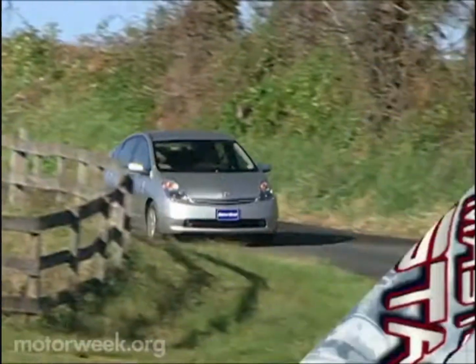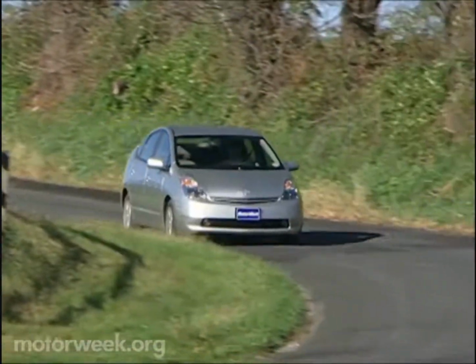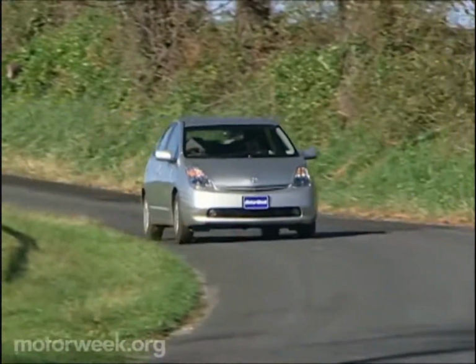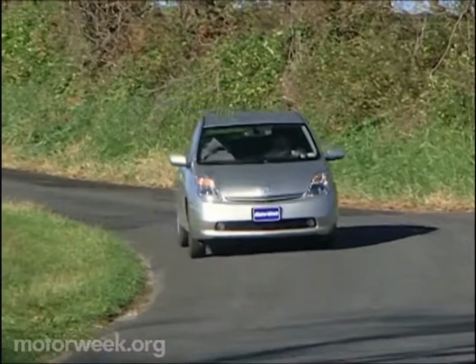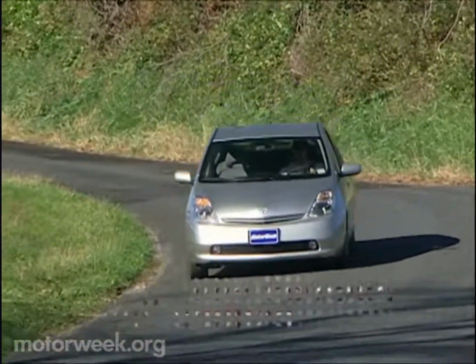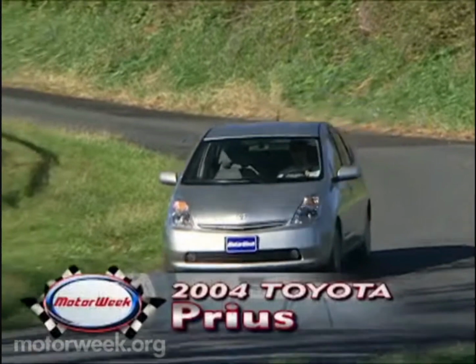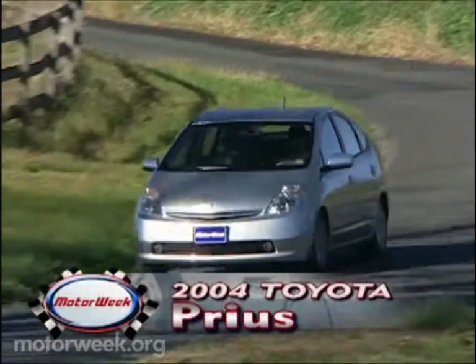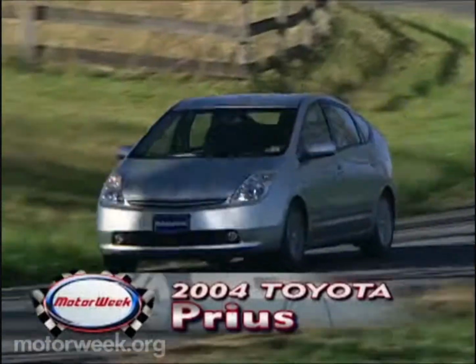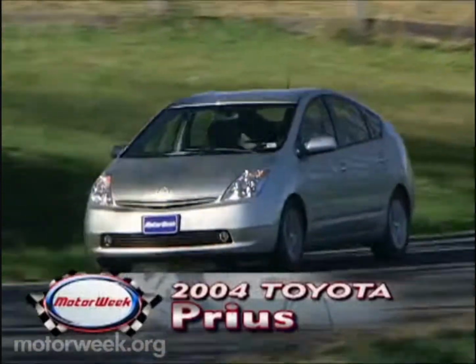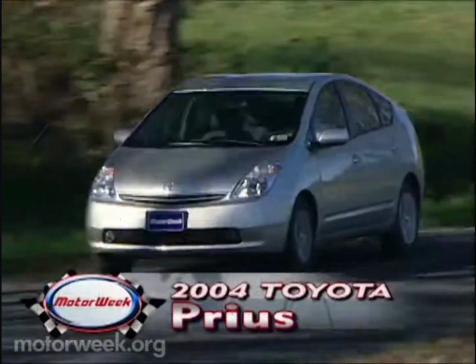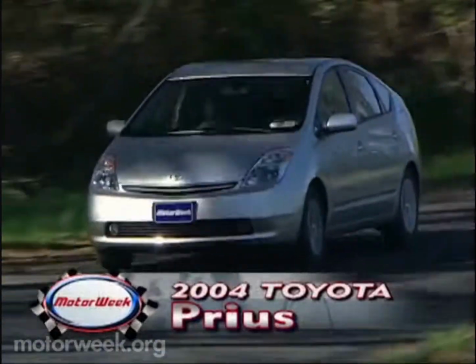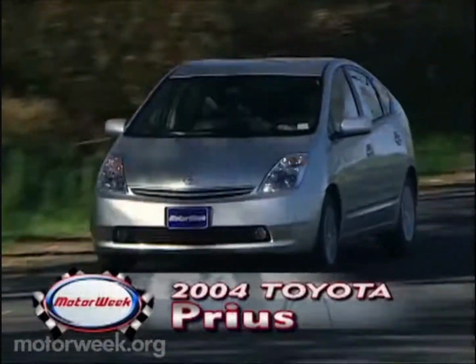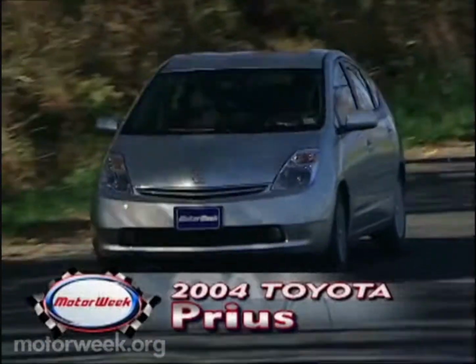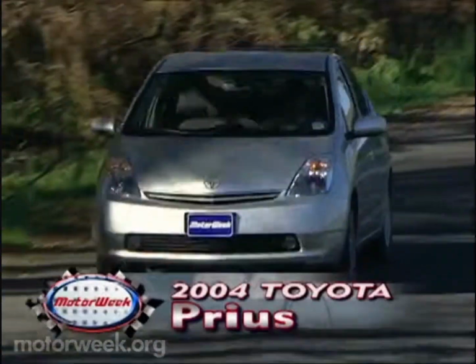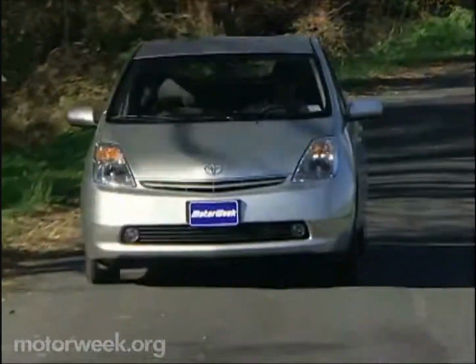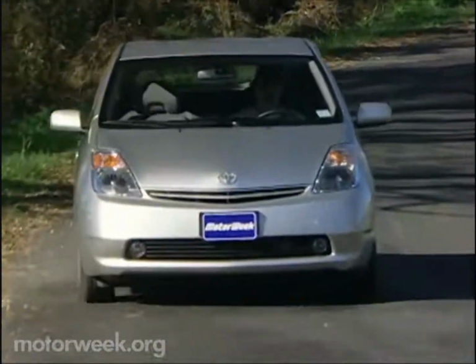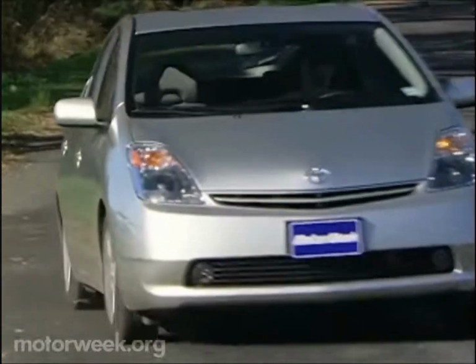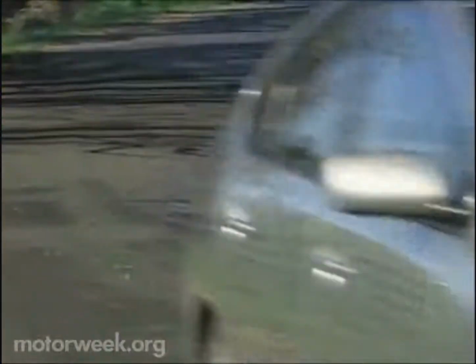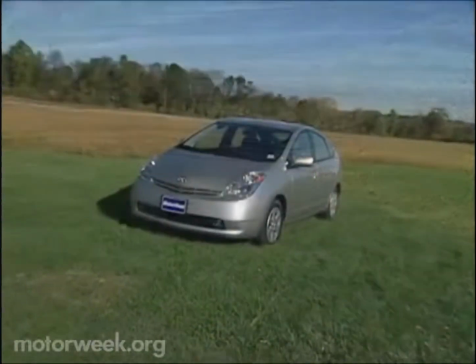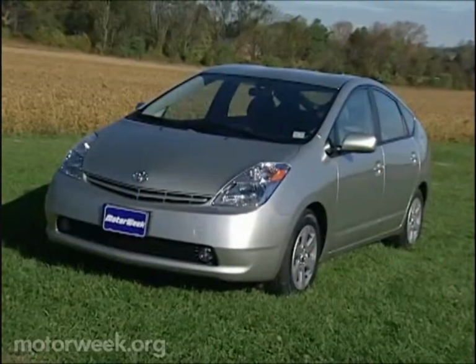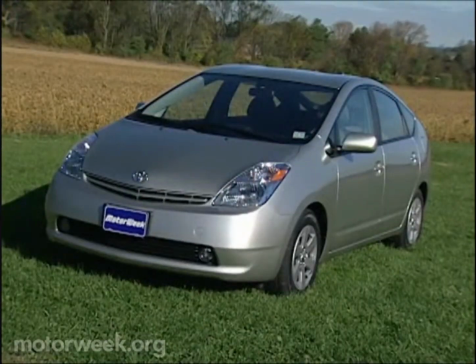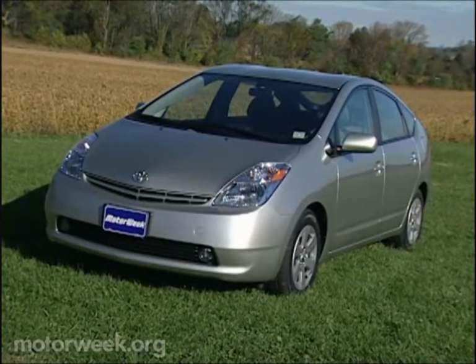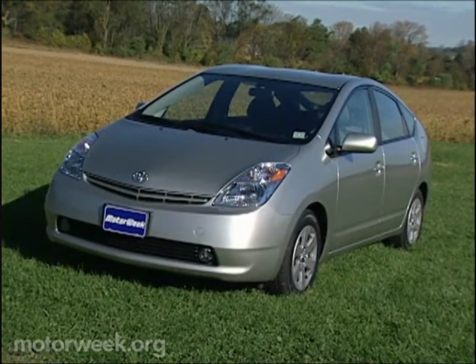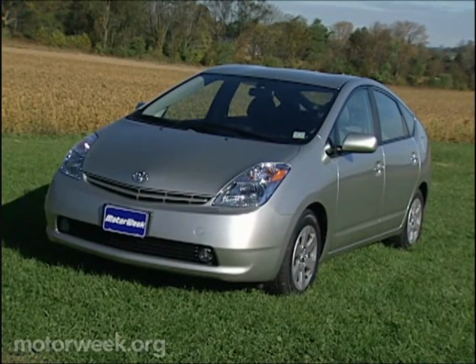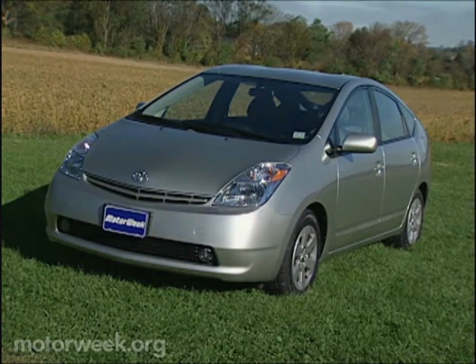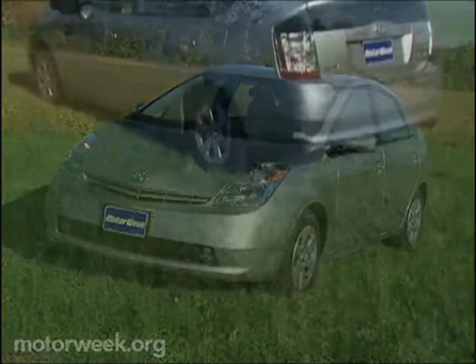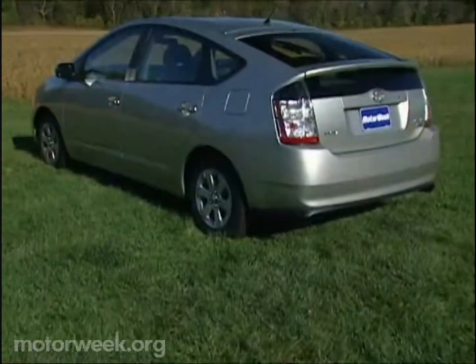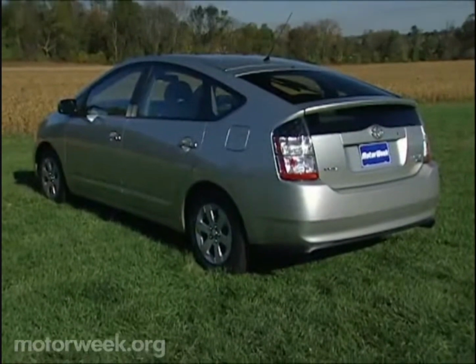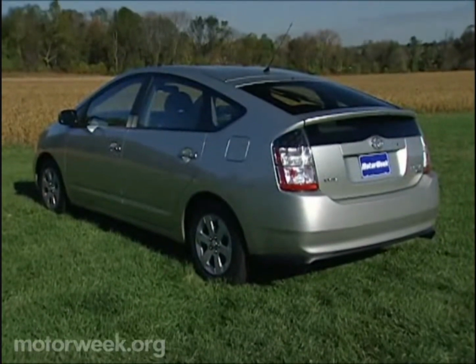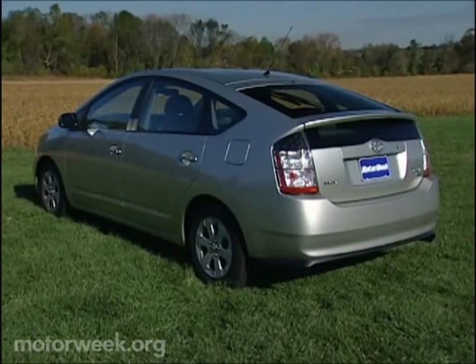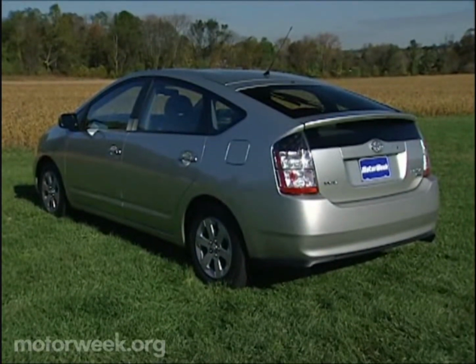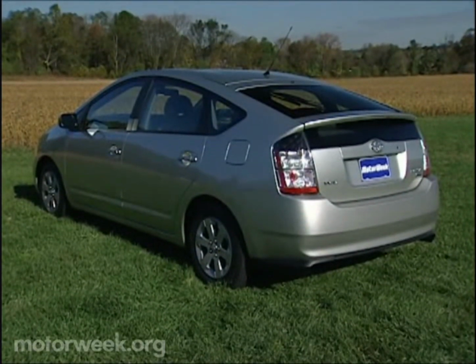You're looking at one of the most sought-after vehicles sold anywhere in the world today. It's no Ferrari or Bentley. It is the unusual-looking but oh-so-practical Toyota Prius Hybrid, the first mid-sized car to combine gasoline and electric power.